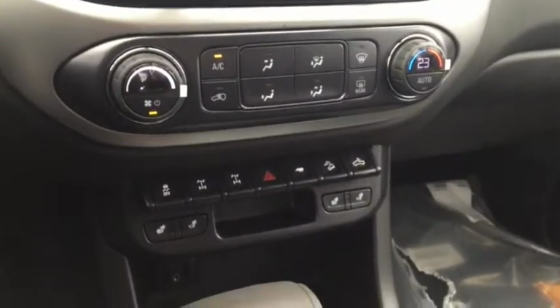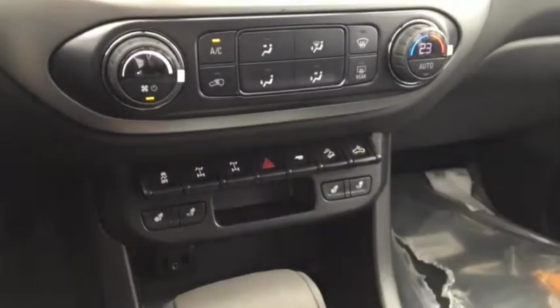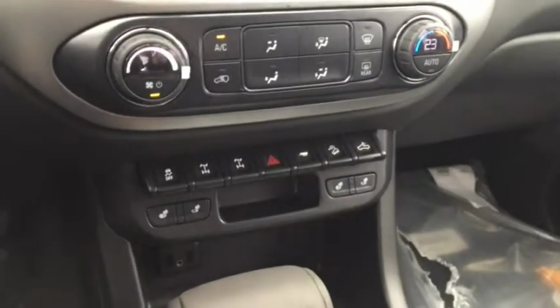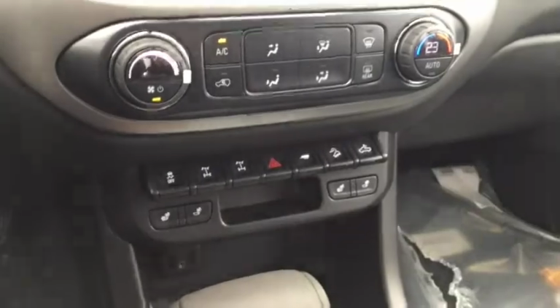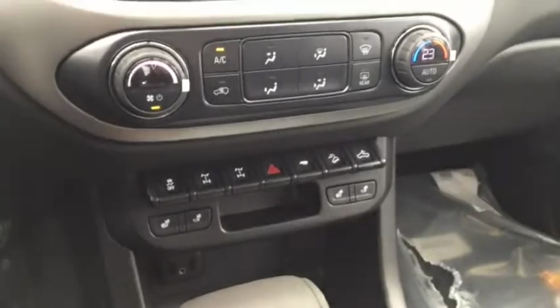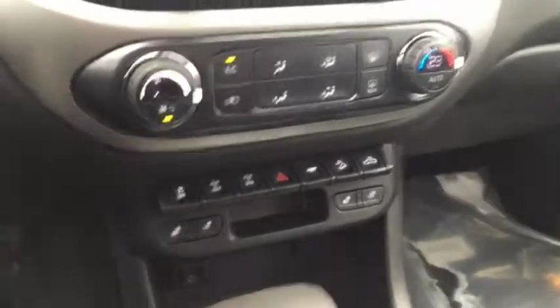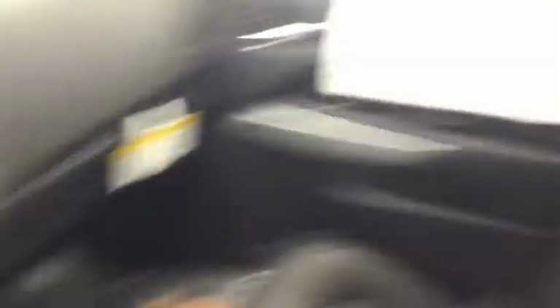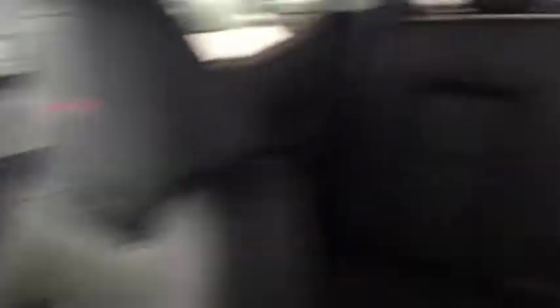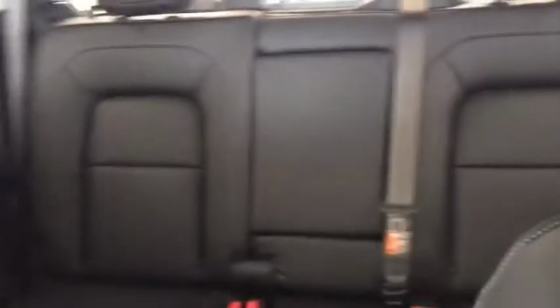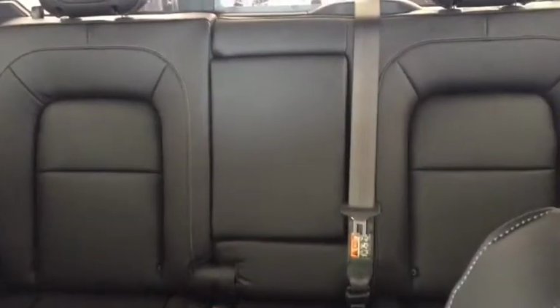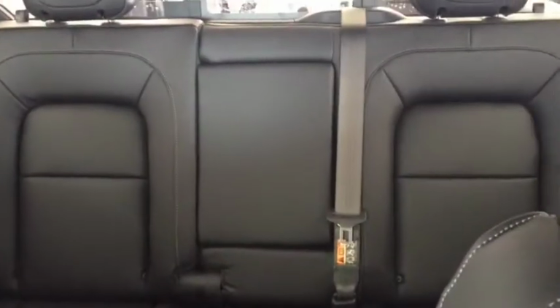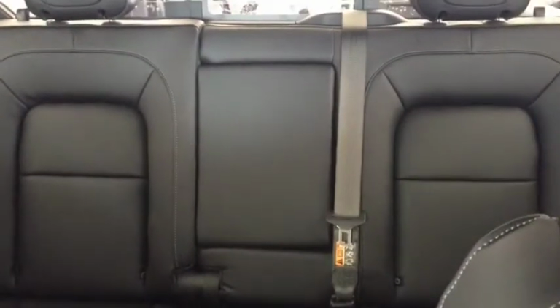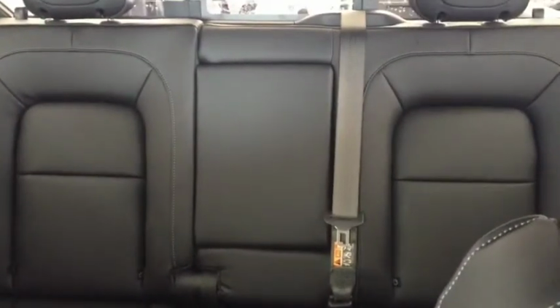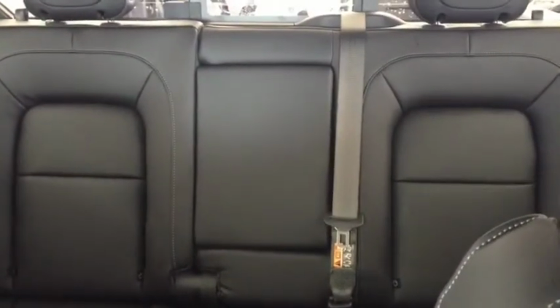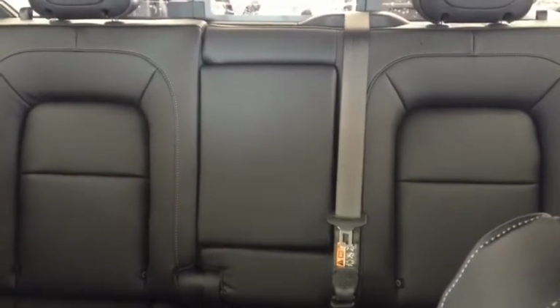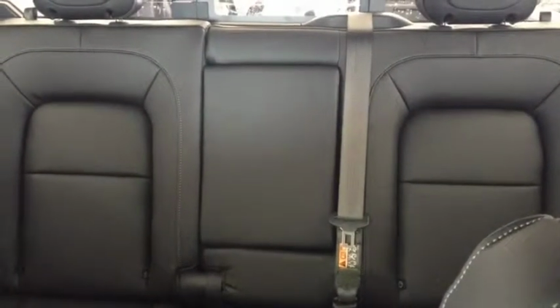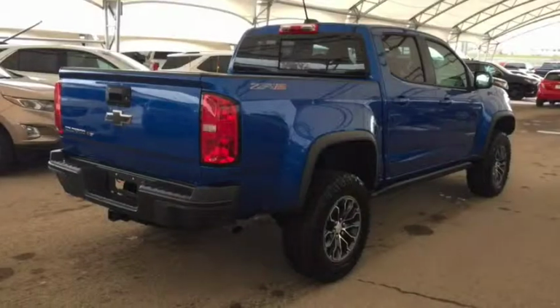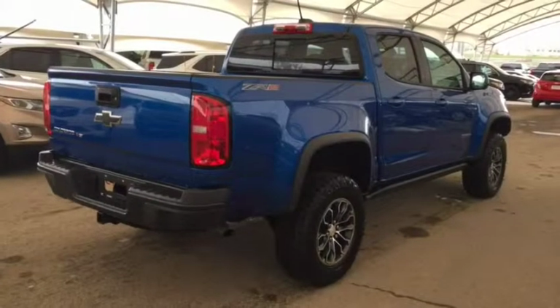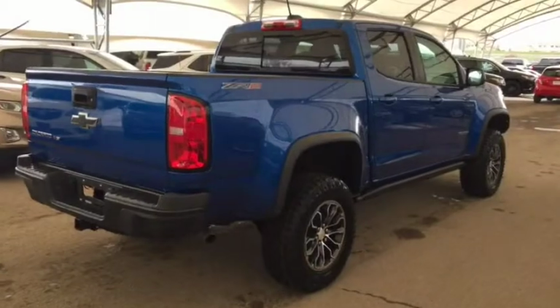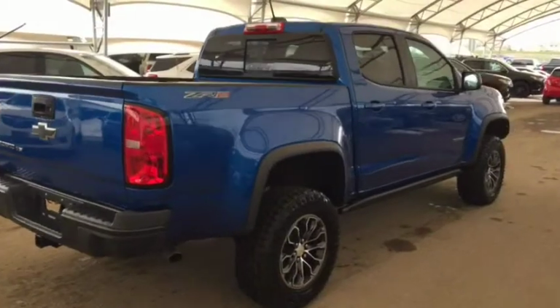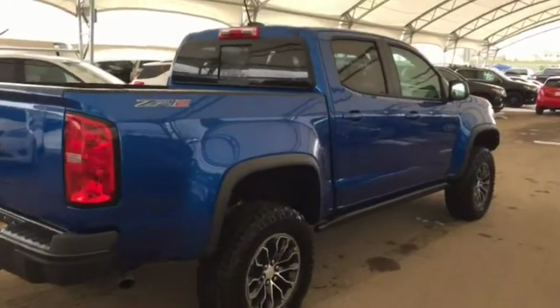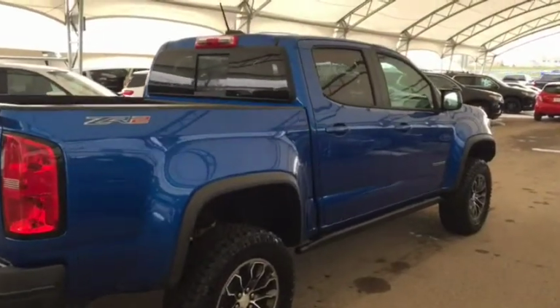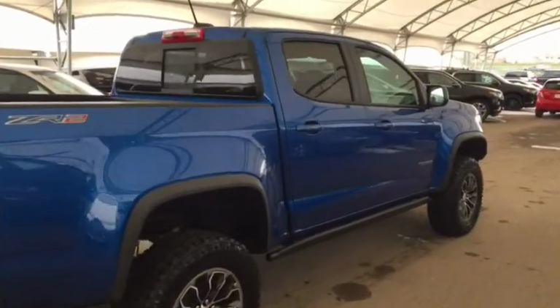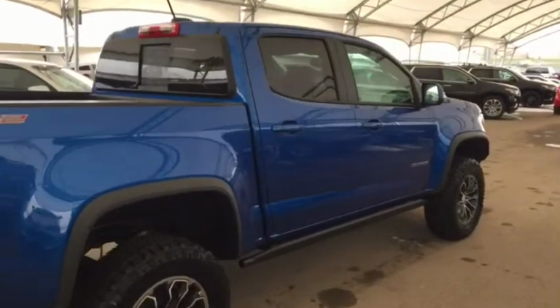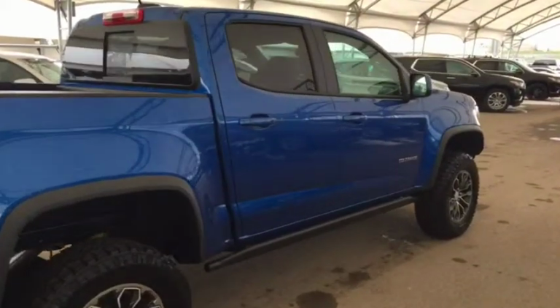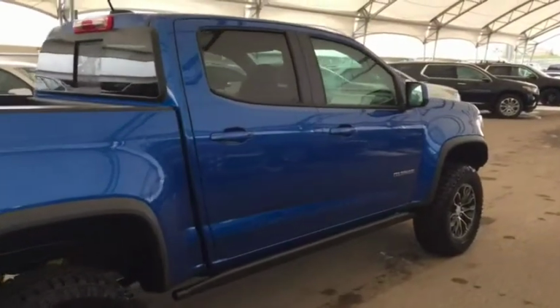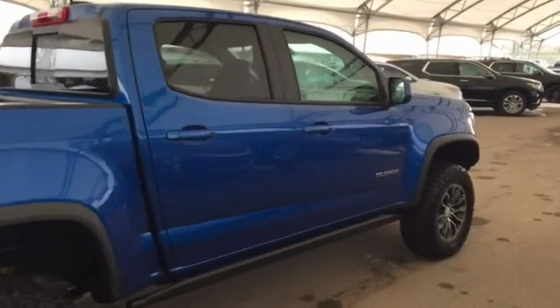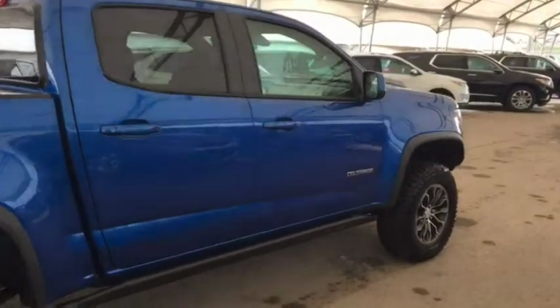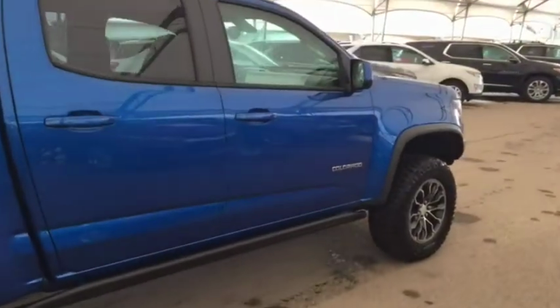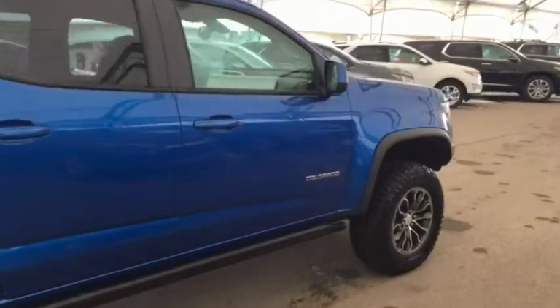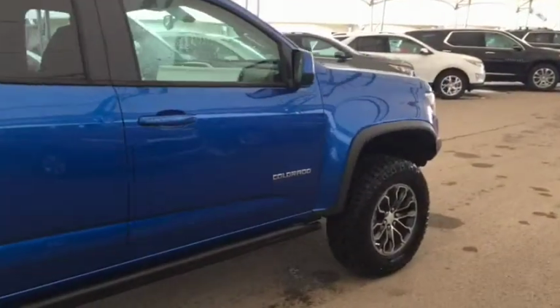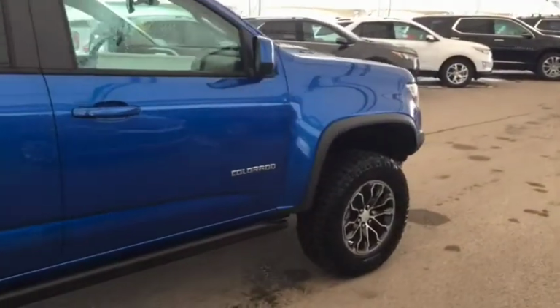Climate controls, heated front seats, USB ports, comfortable seating for five and much more. So don't miss out, hurry in or give us a call today at Davis Chevrolet to book your test drive.